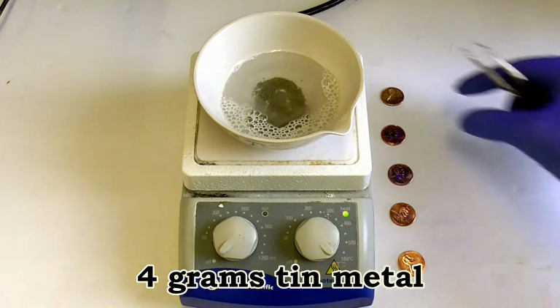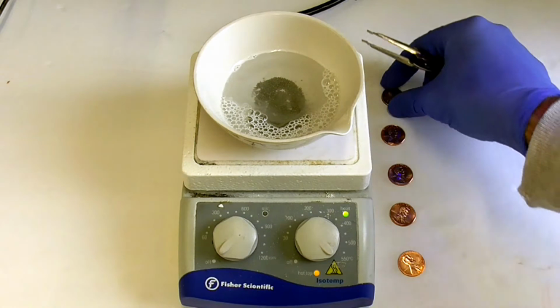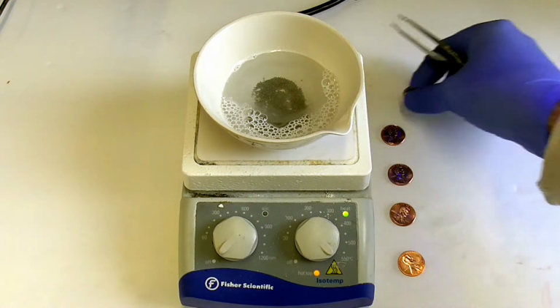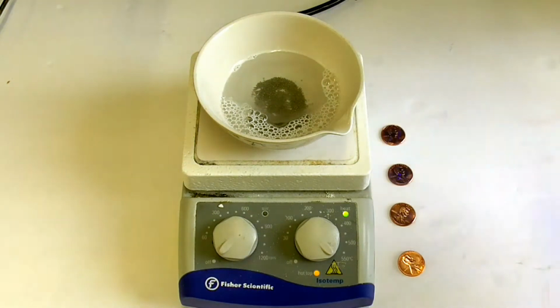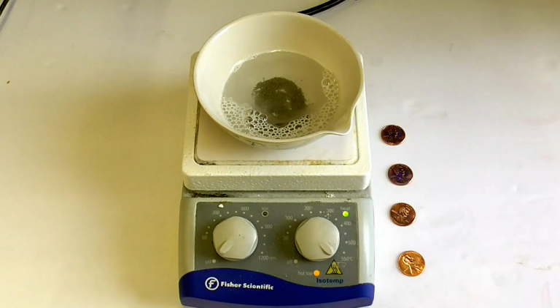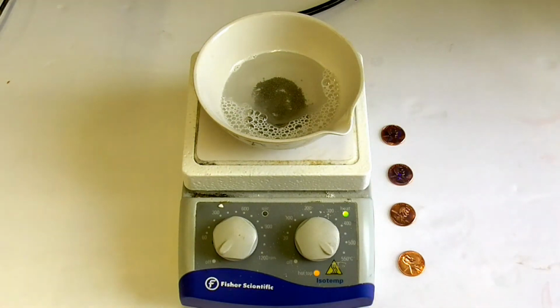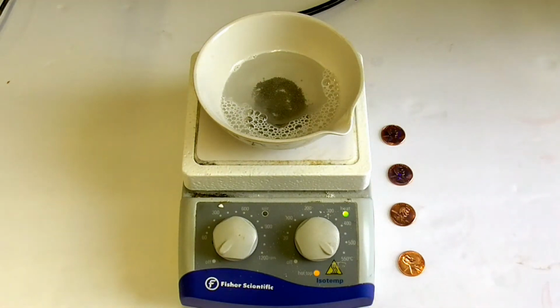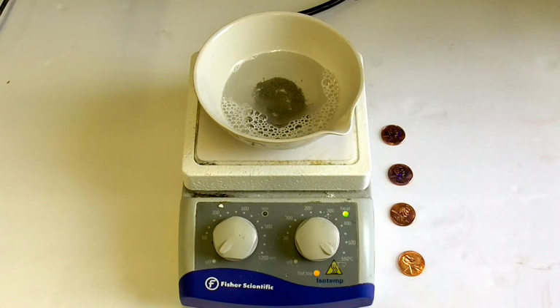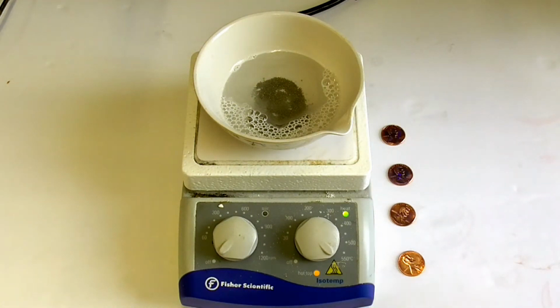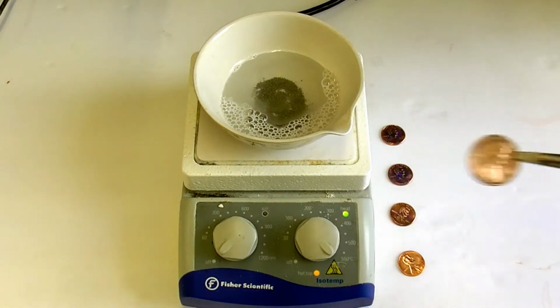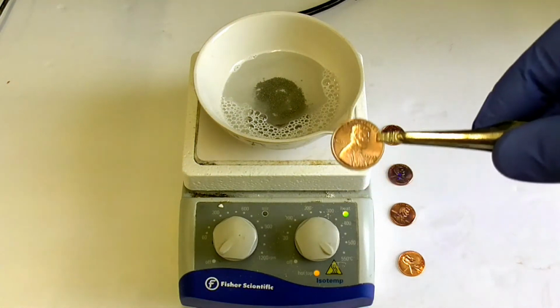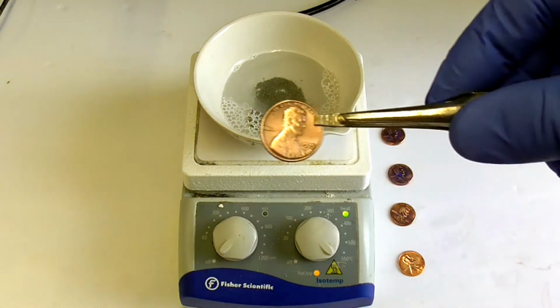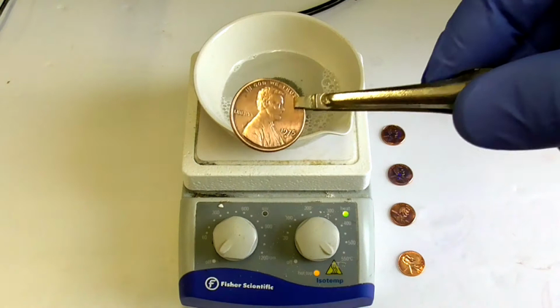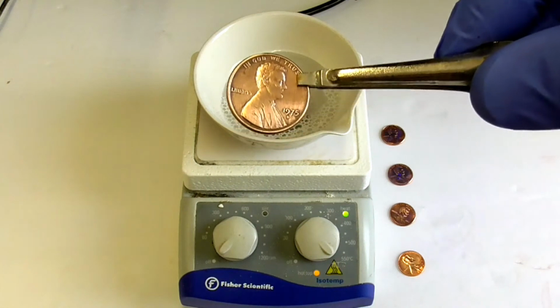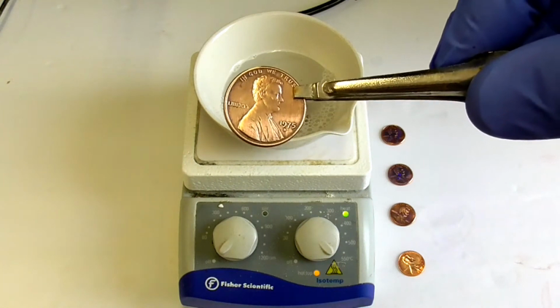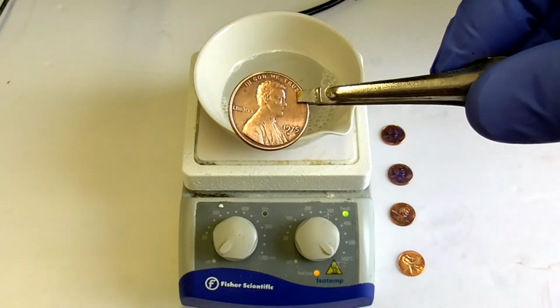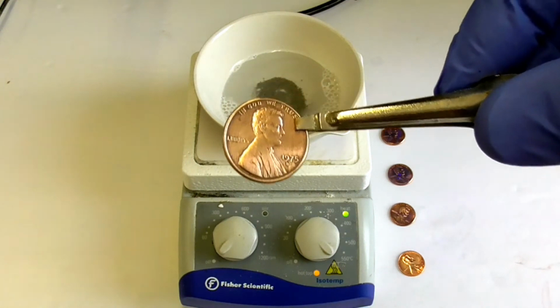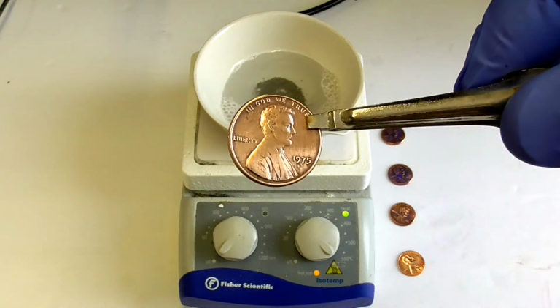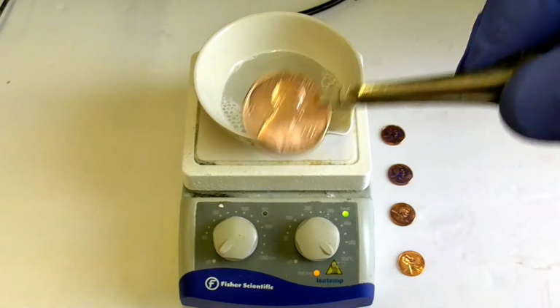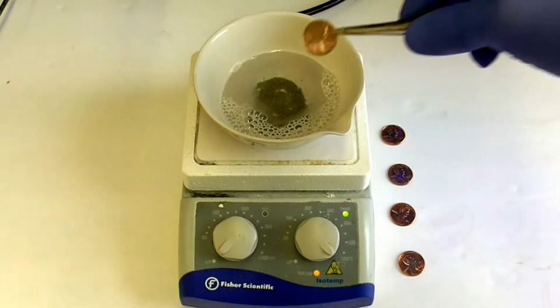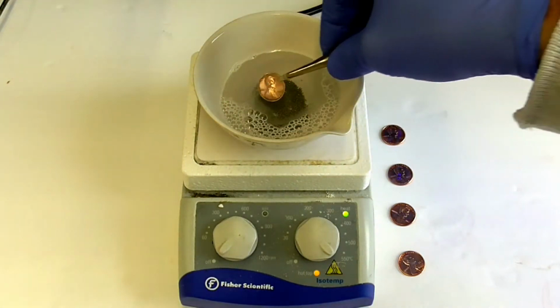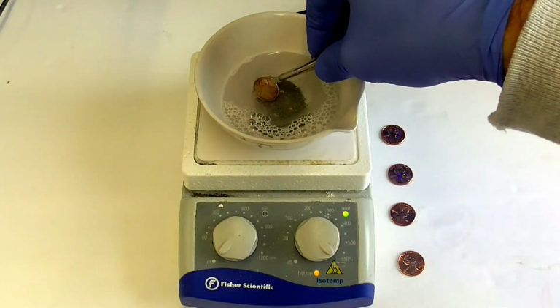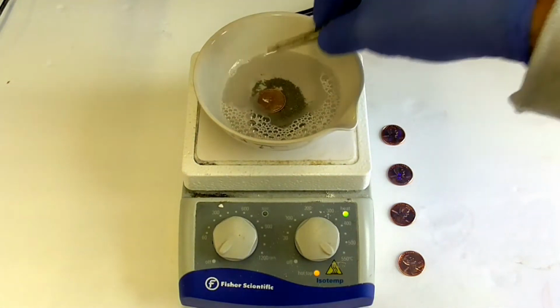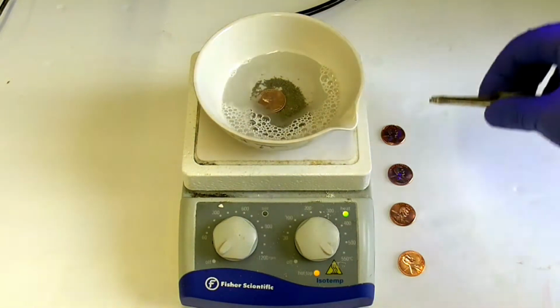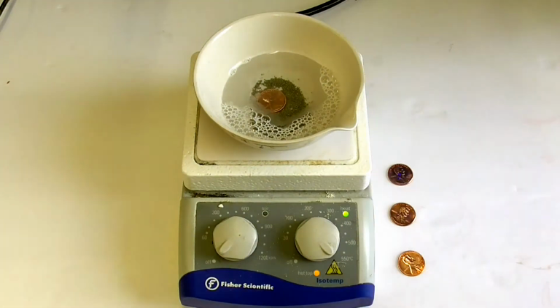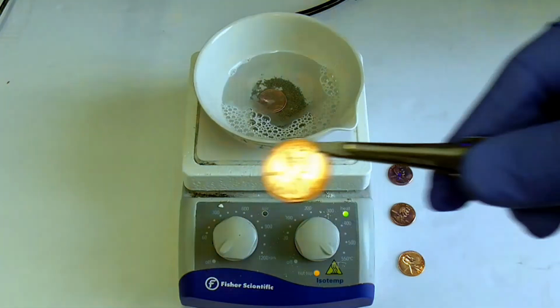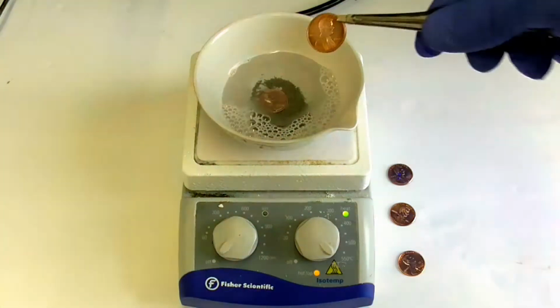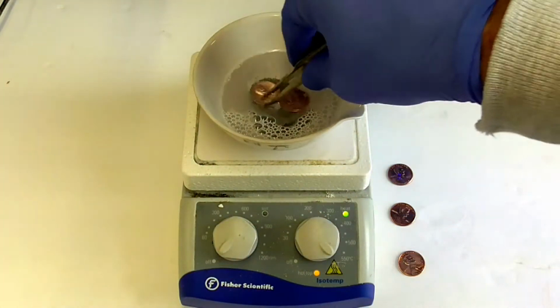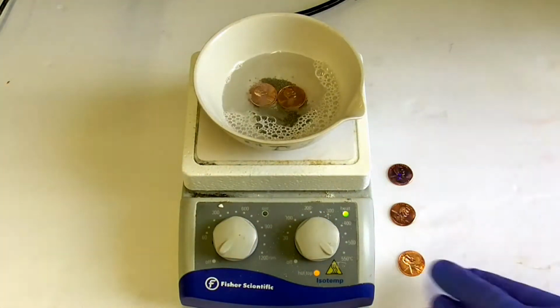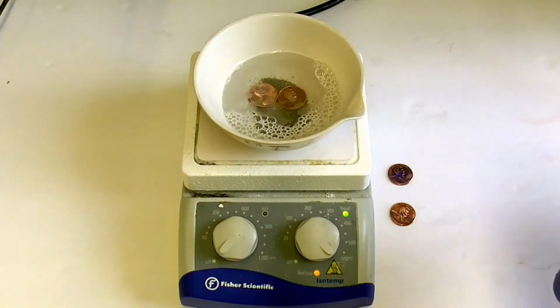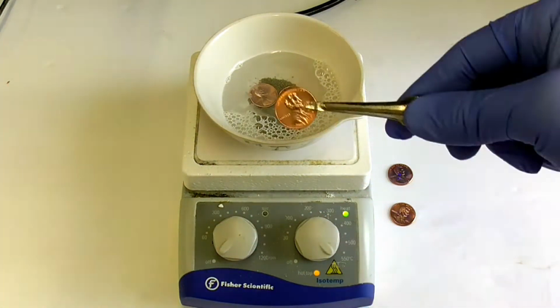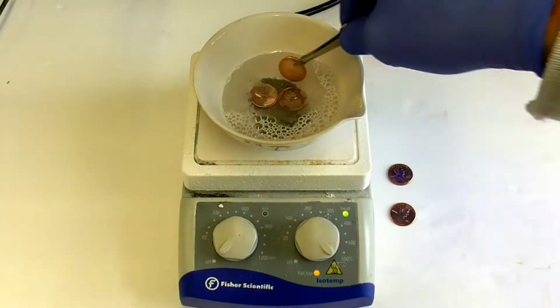The mixture should be heated until it simmers, then add some pennies. Before you add the pennies, it's best to shine them up by buffing them with some steel wool to get them nice and clean. It takes about 10 to 15 minutes for the tin to plate onto the pennies.